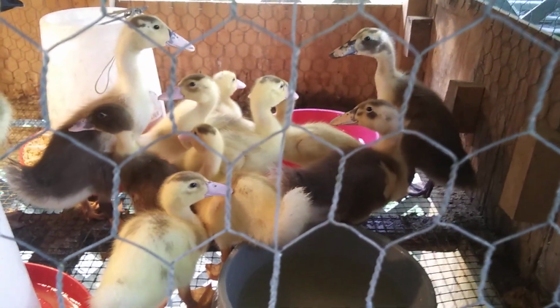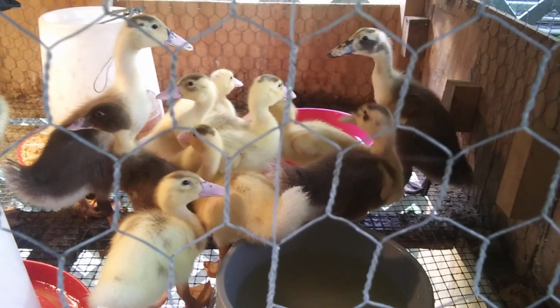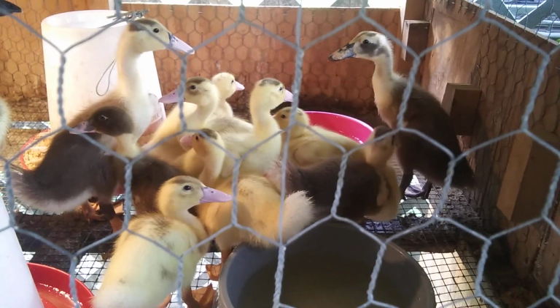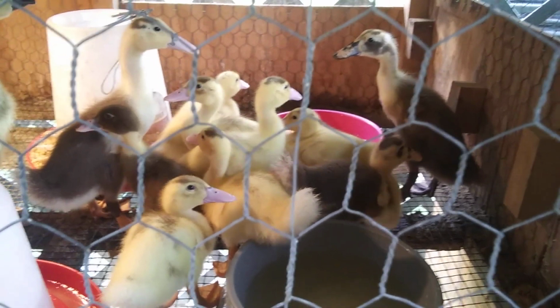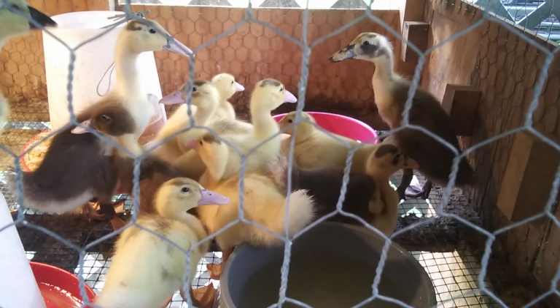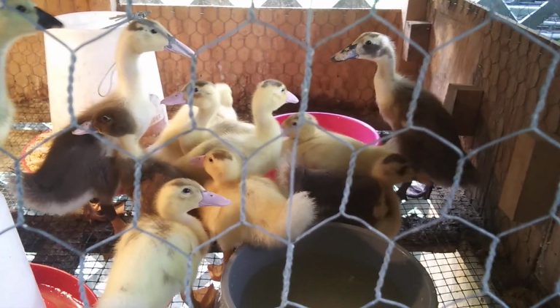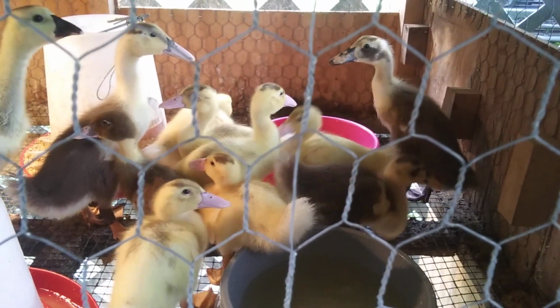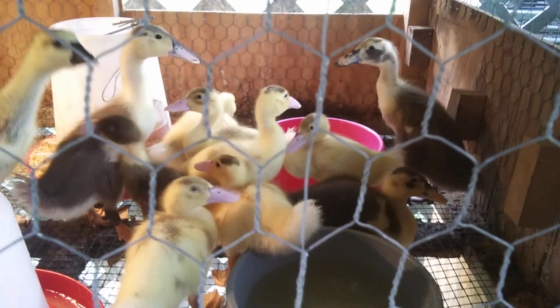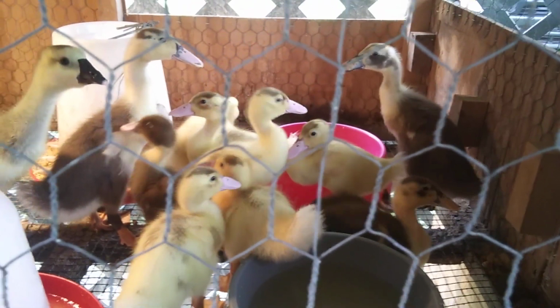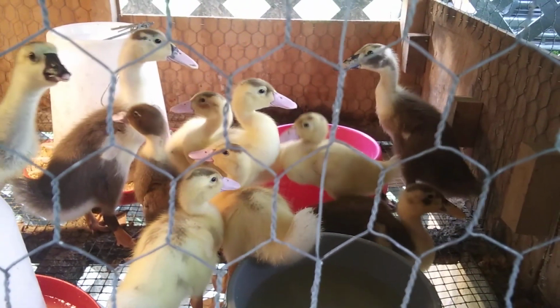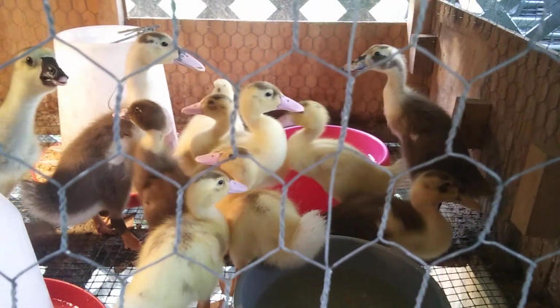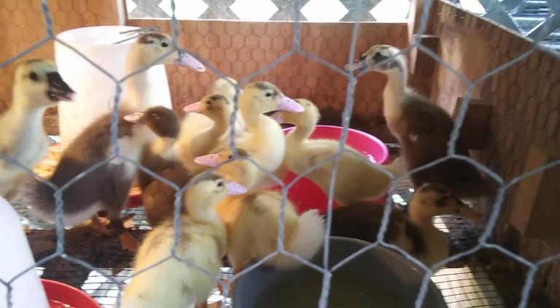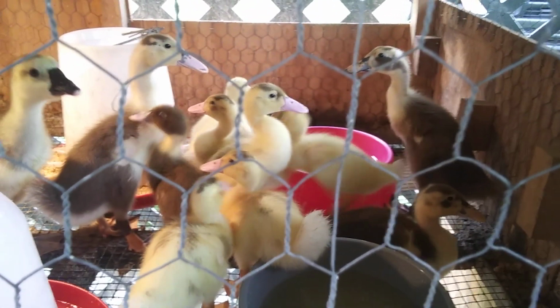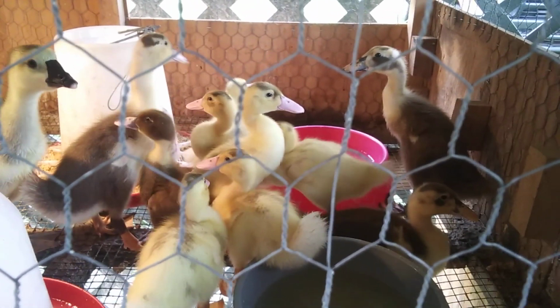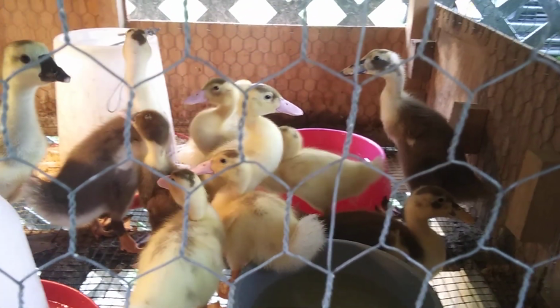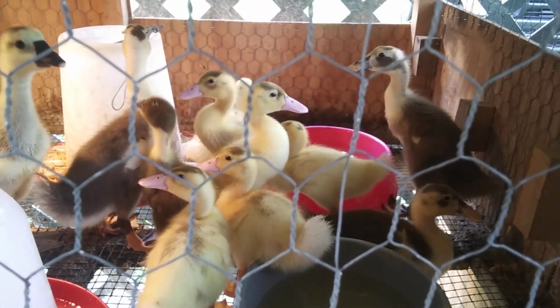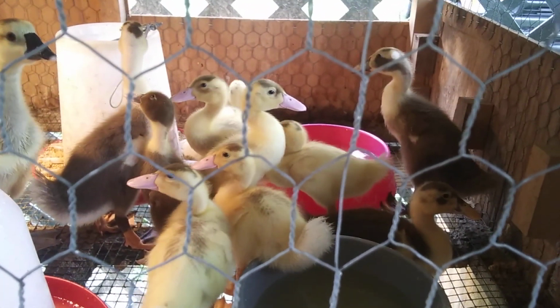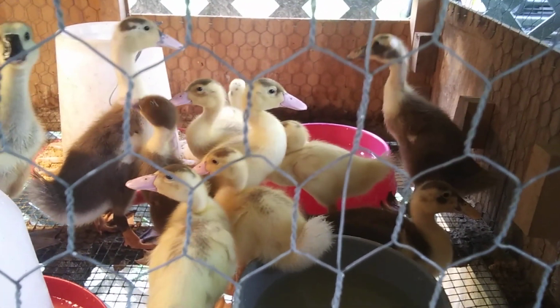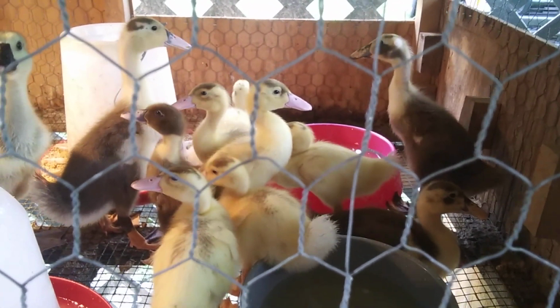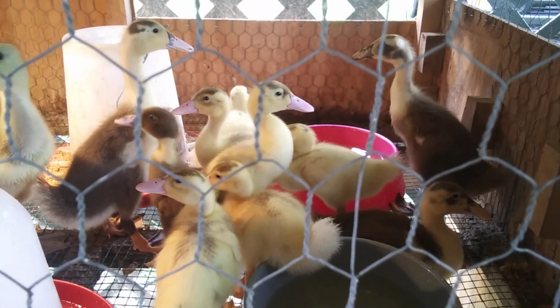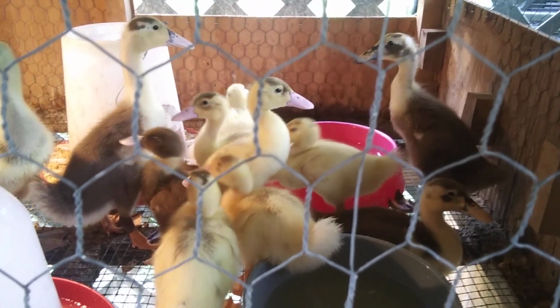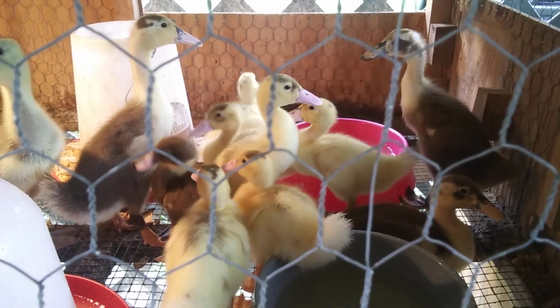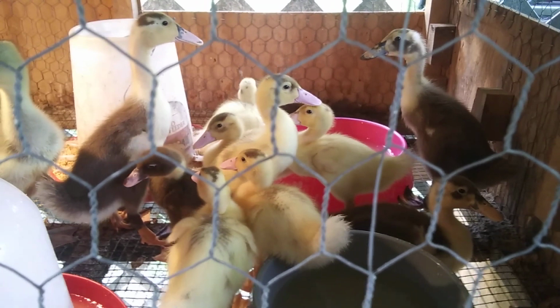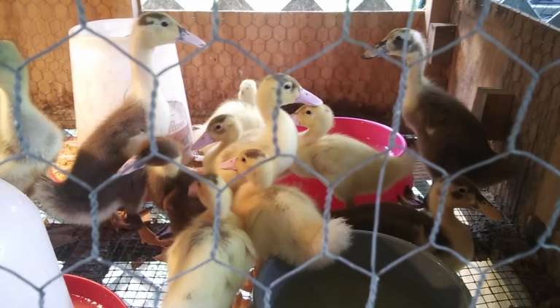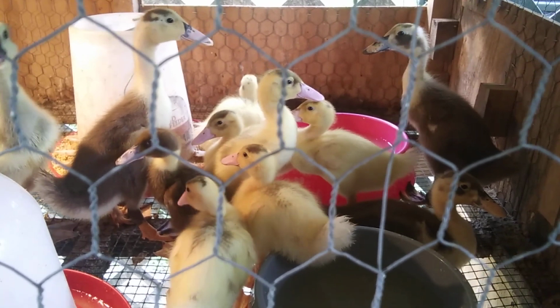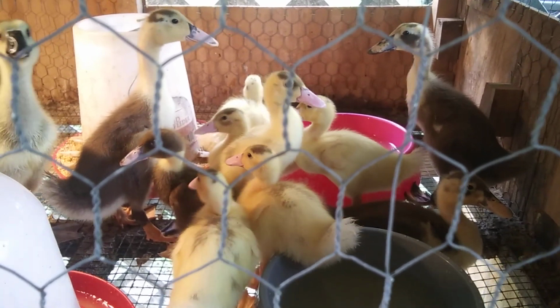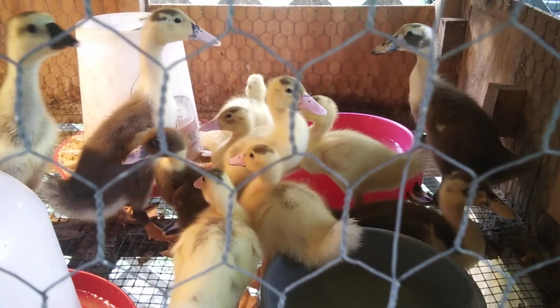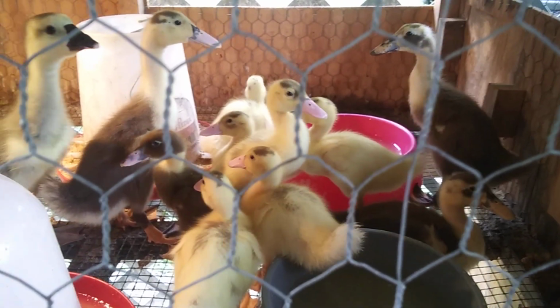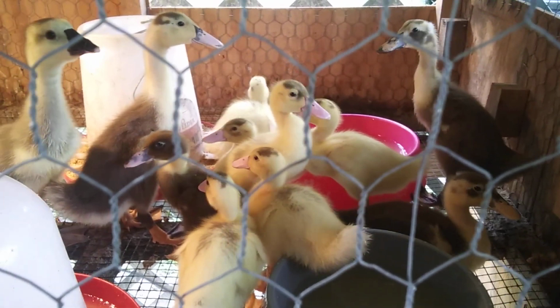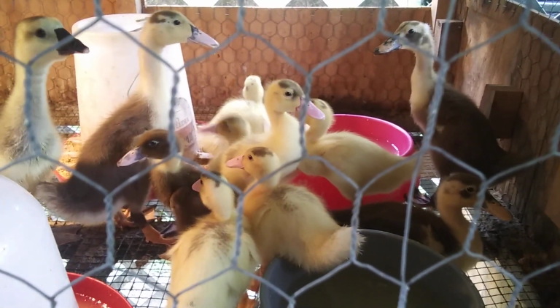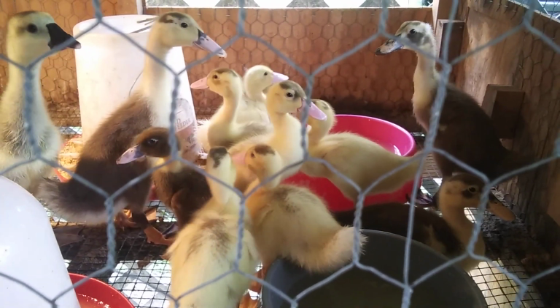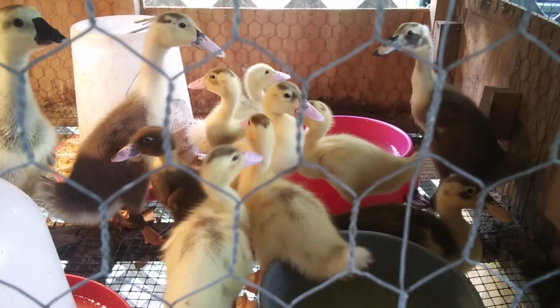They ended up hatching out — the Muscovy's eggs were most definitely fertile. We really did not expect them to be fertile.